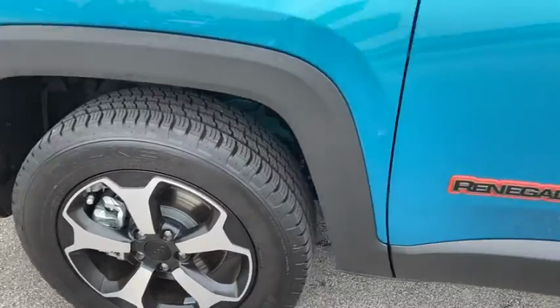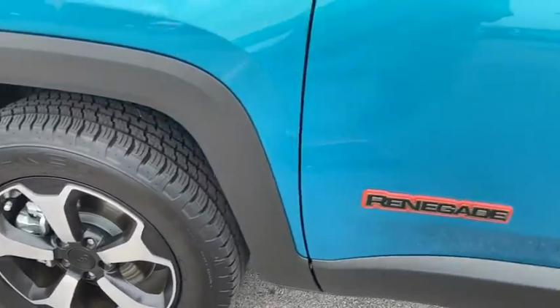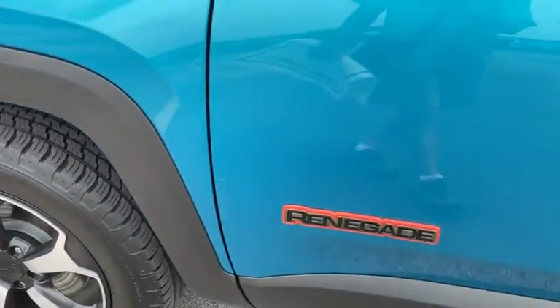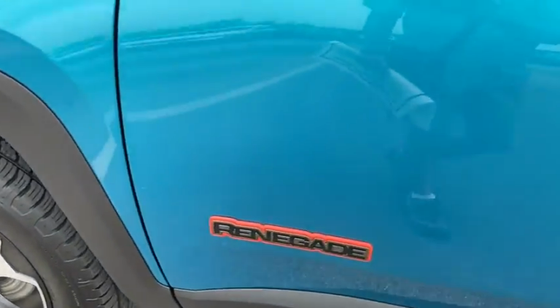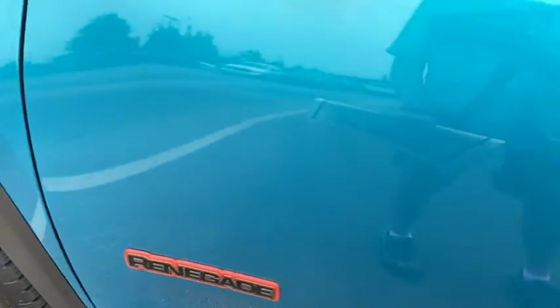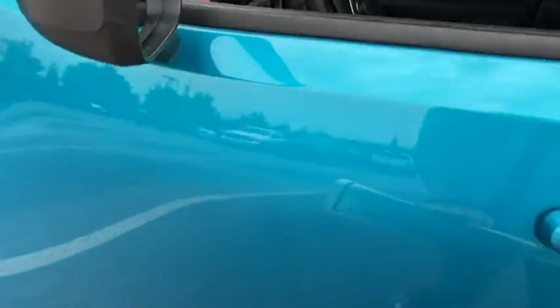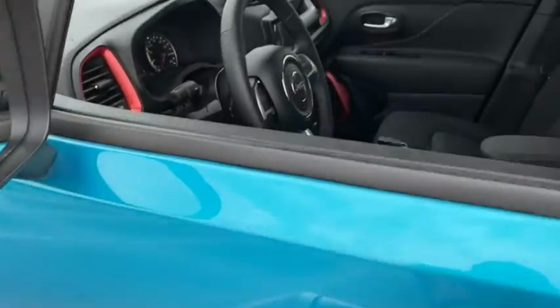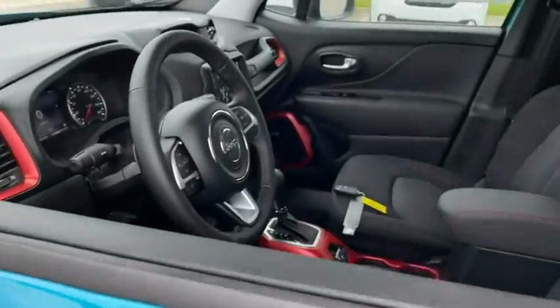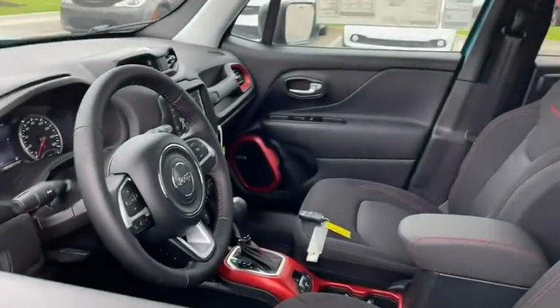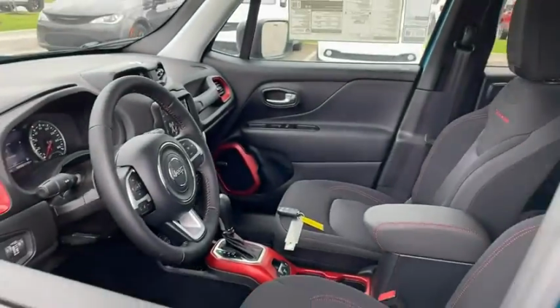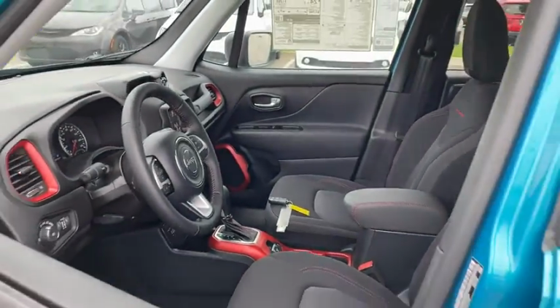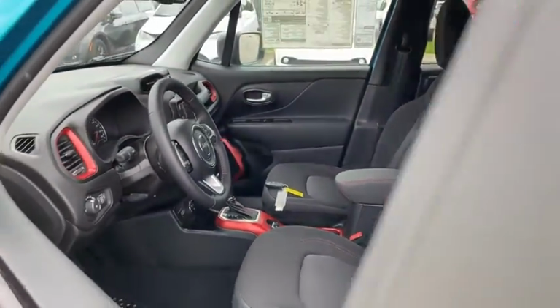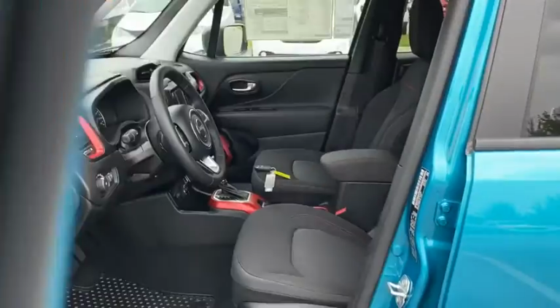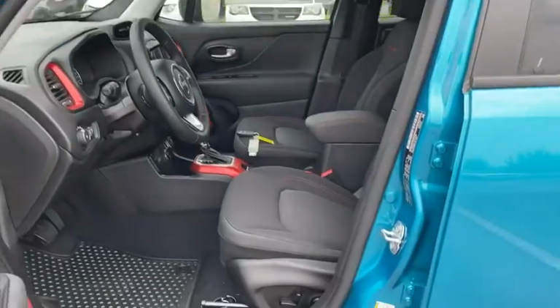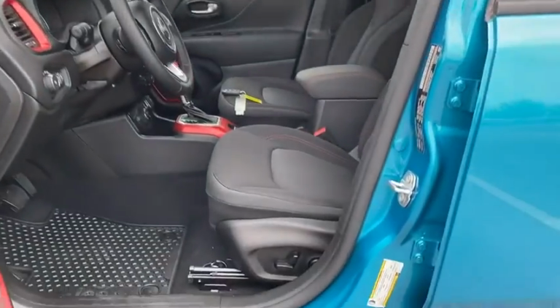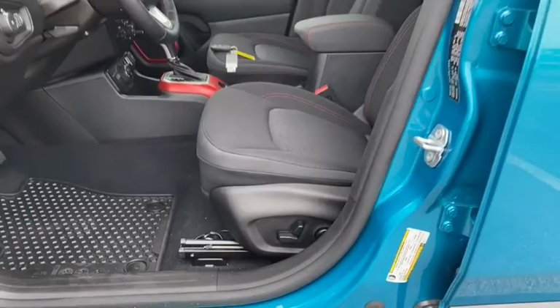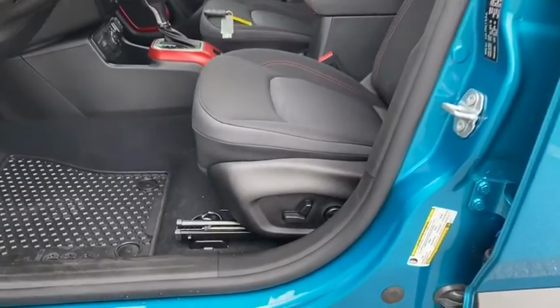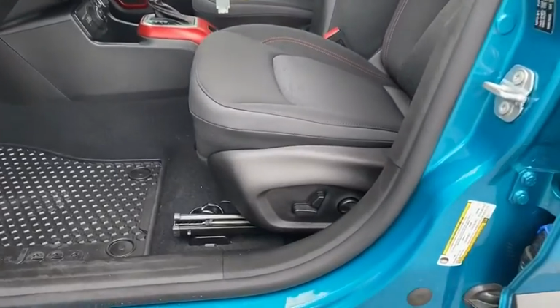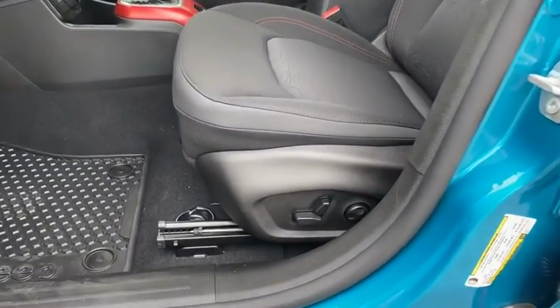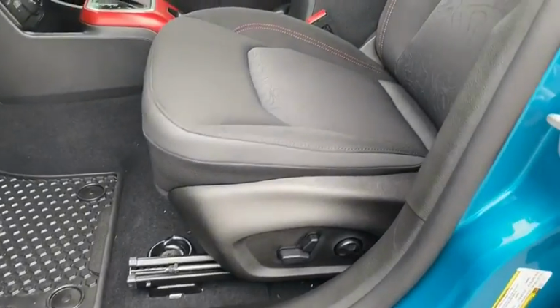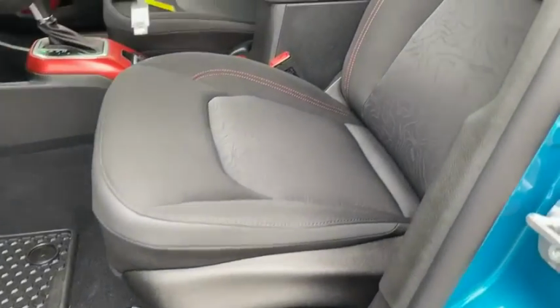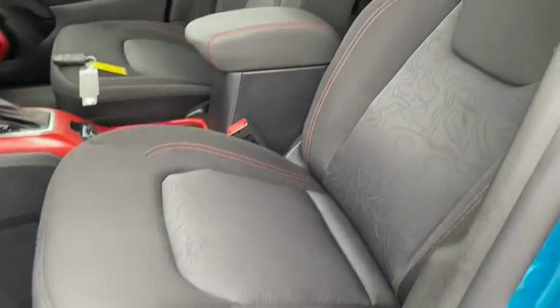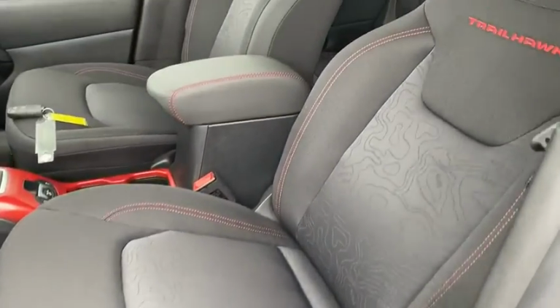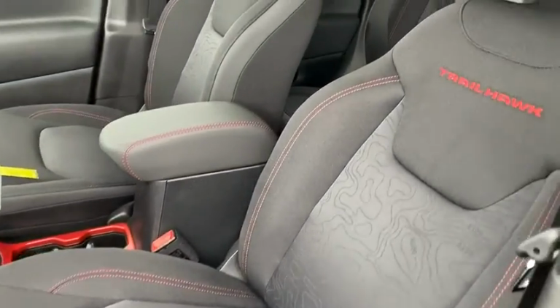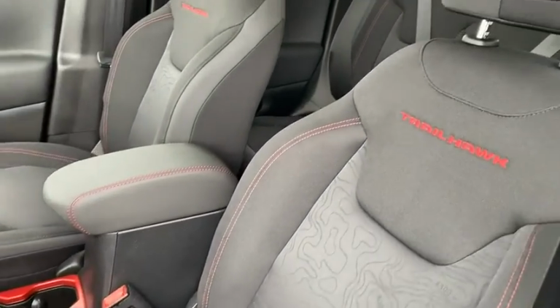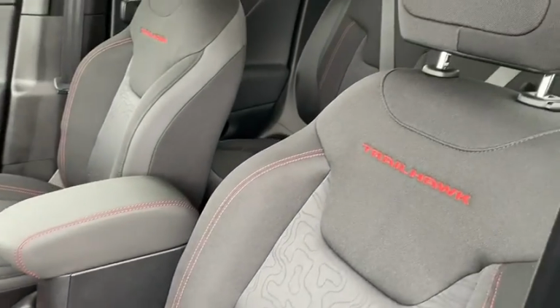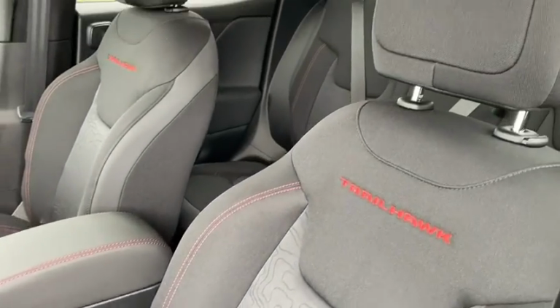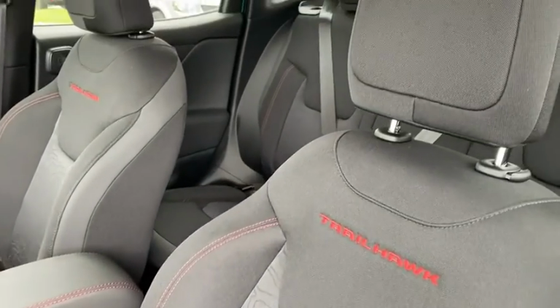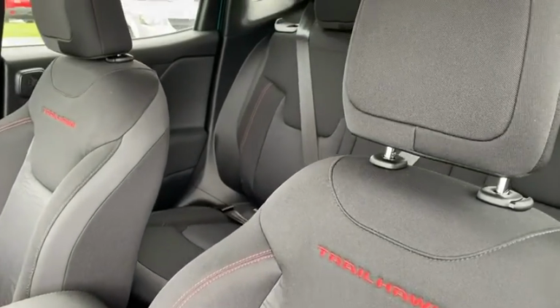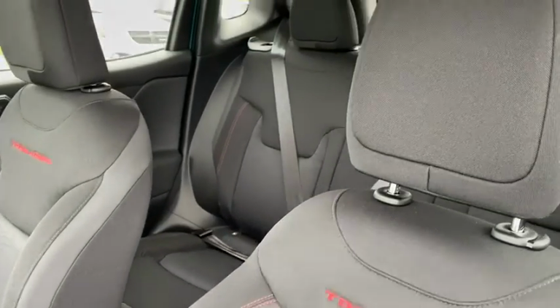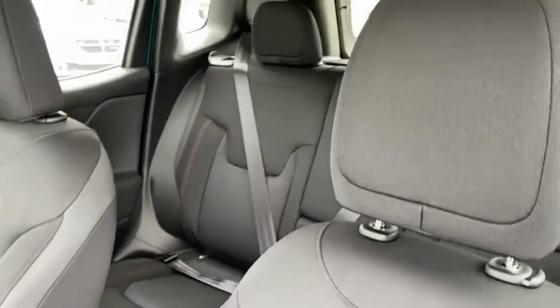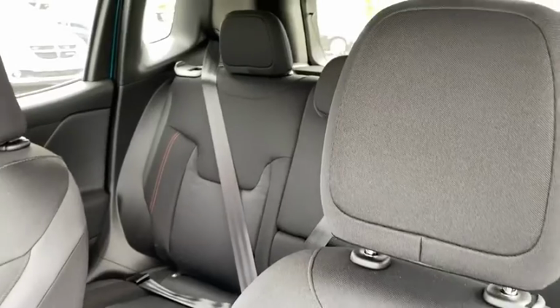Here are some of this vehicle's great options: traction control, keyless entry, dual airbags, leather-wrapped steering wheel, power steering, four-wheel disc brakes, and heated front seats.